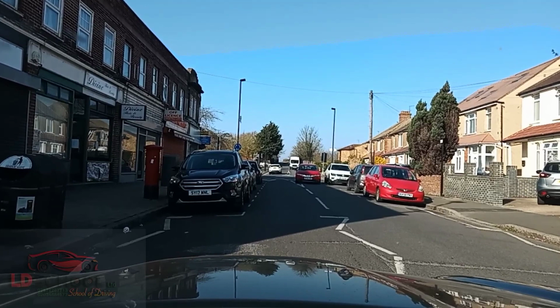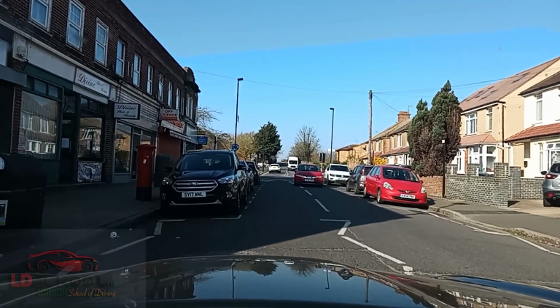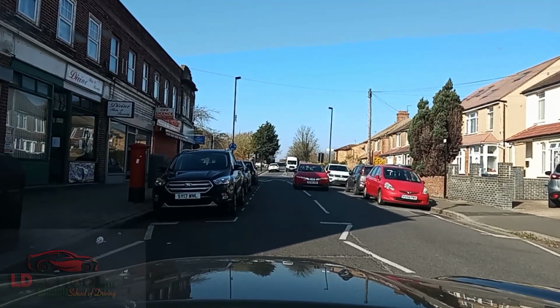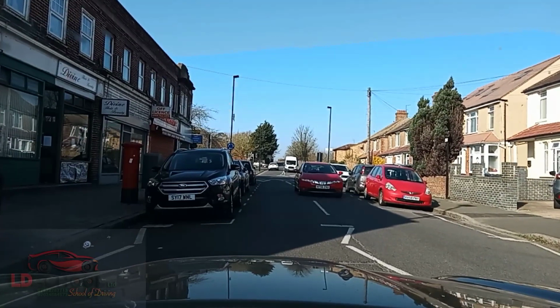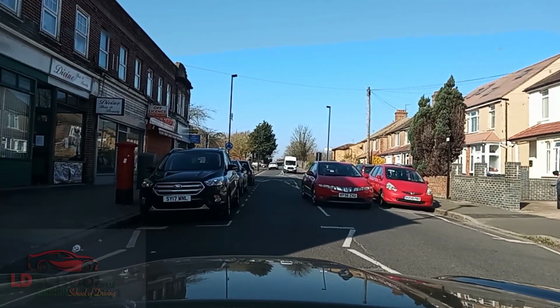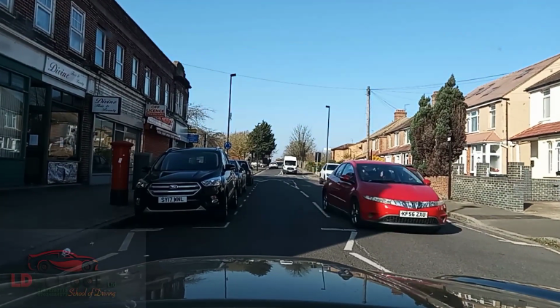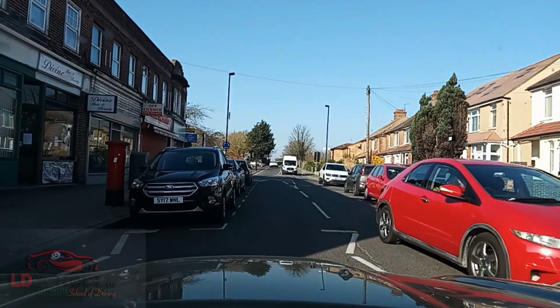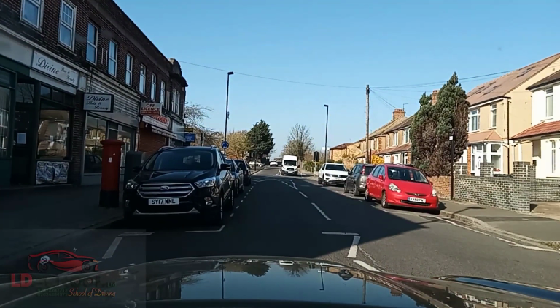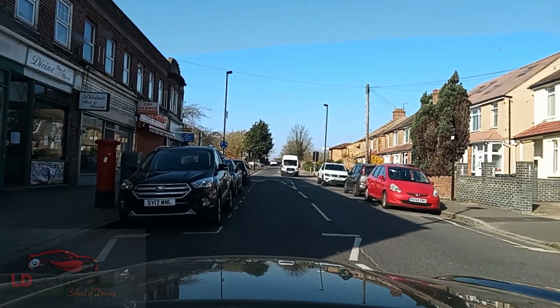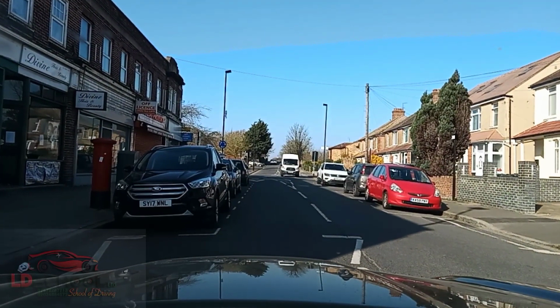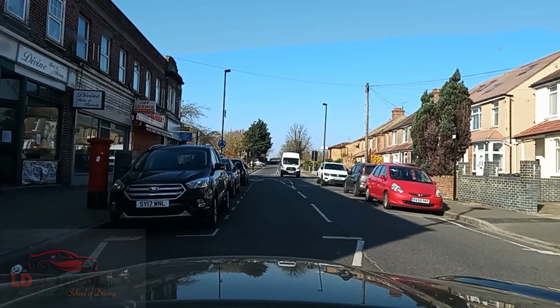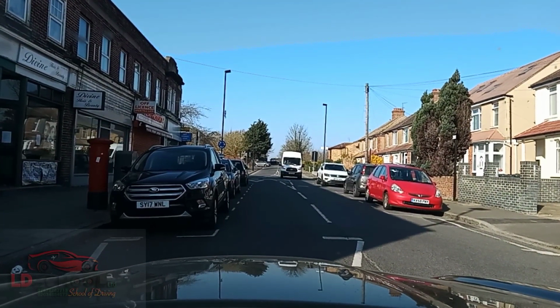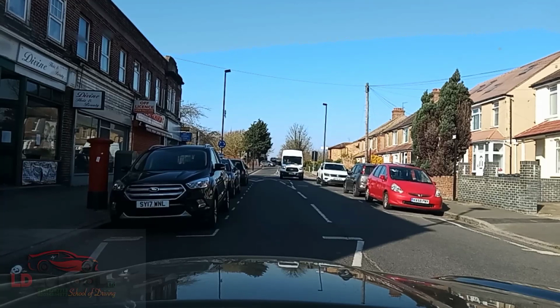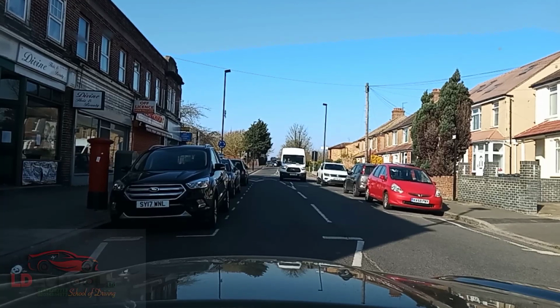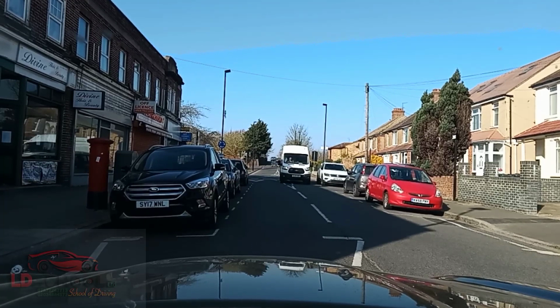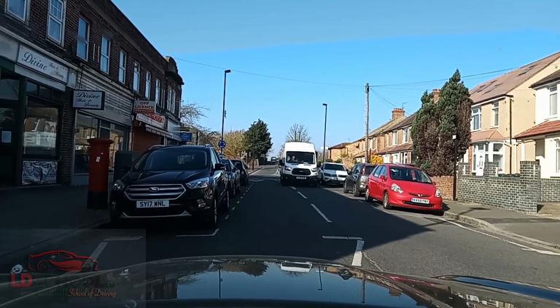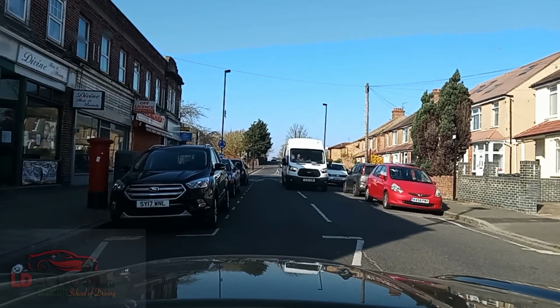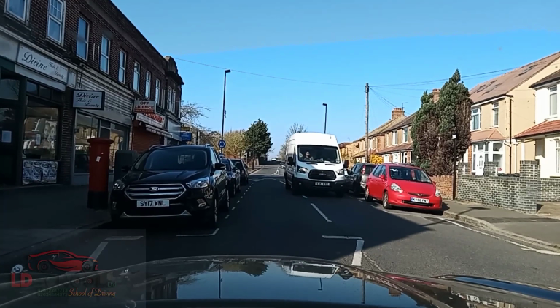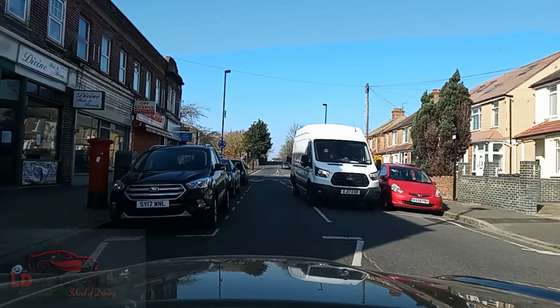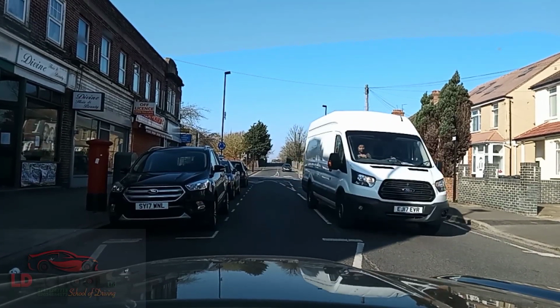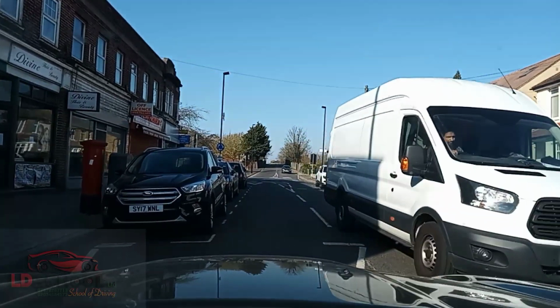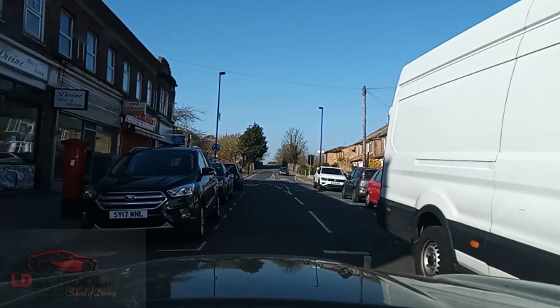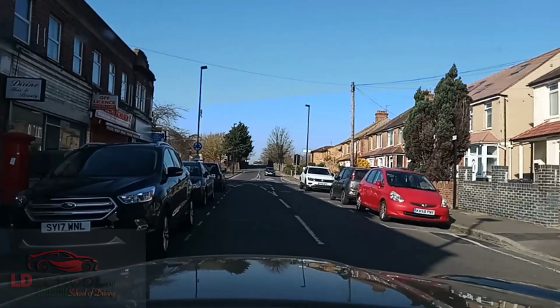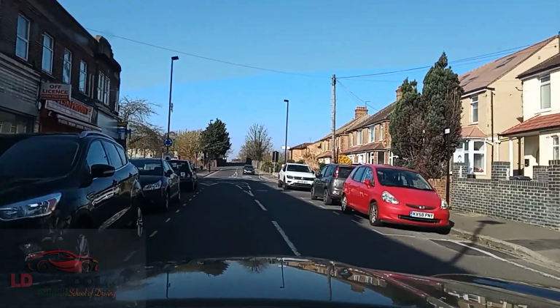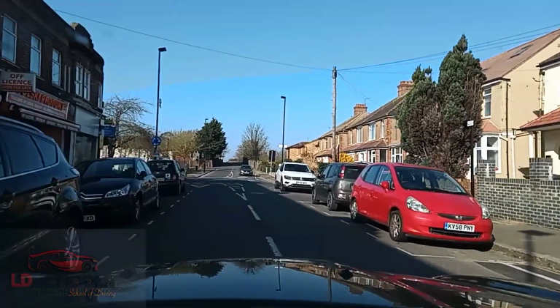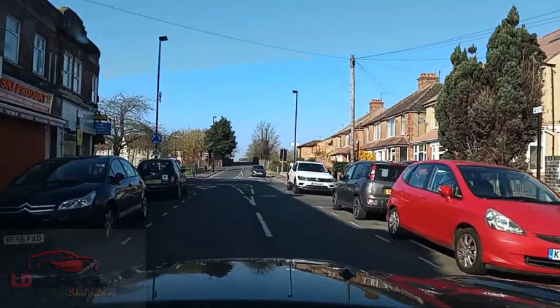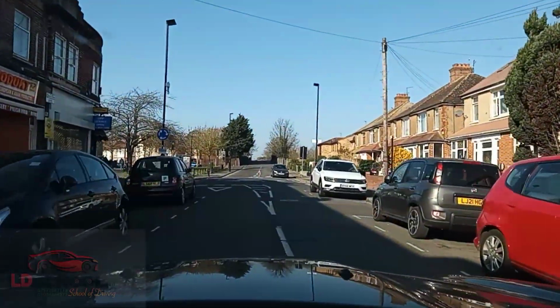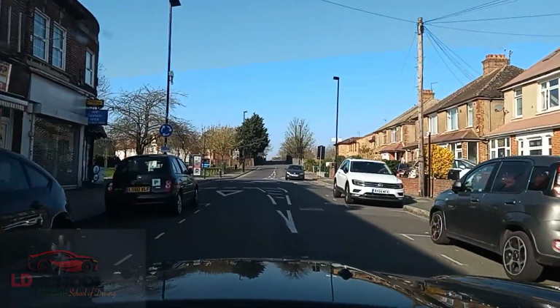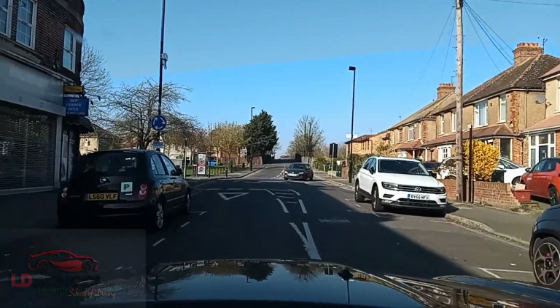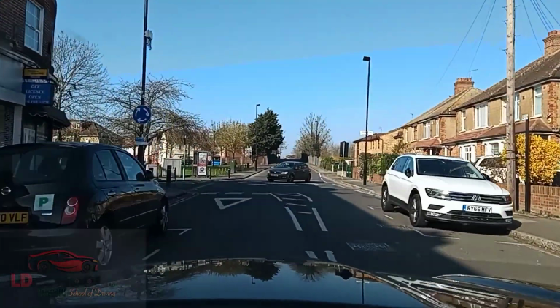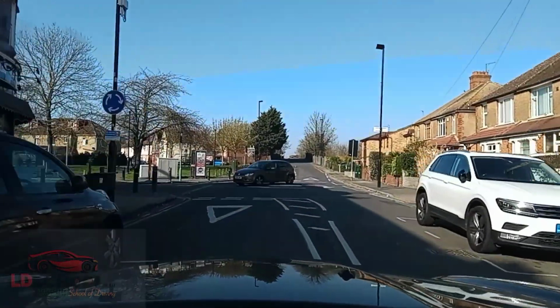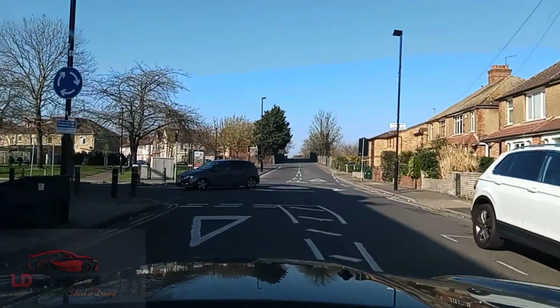Now you can see there's a roundabout ahead of us. We are following the road ahead — going ahead, second exit. The van was coming quite fast, that's the reason I gave way.